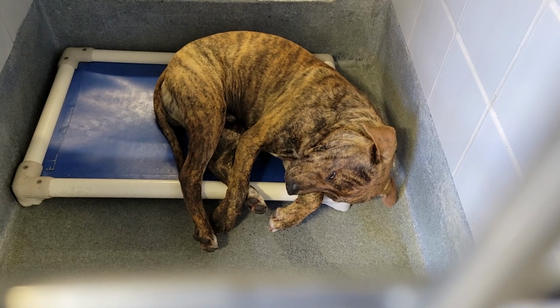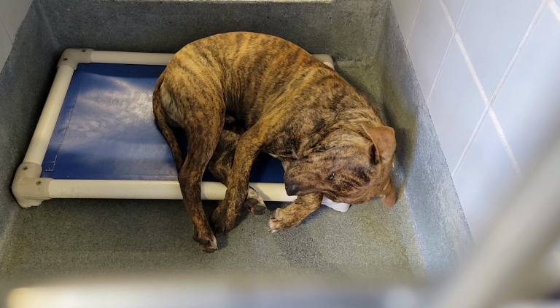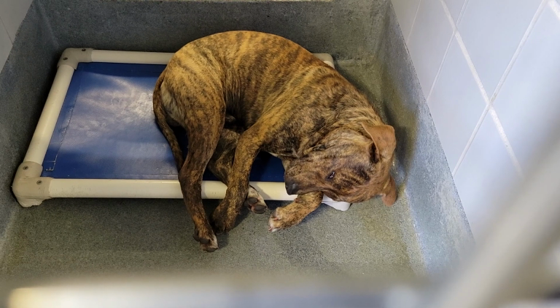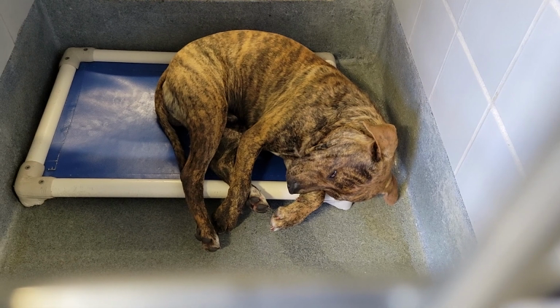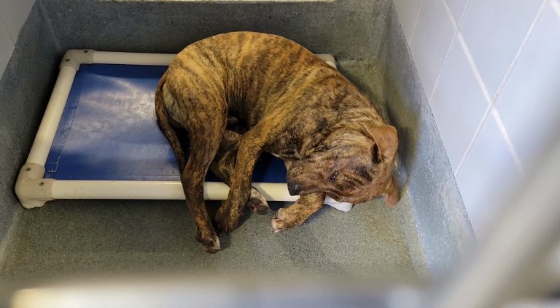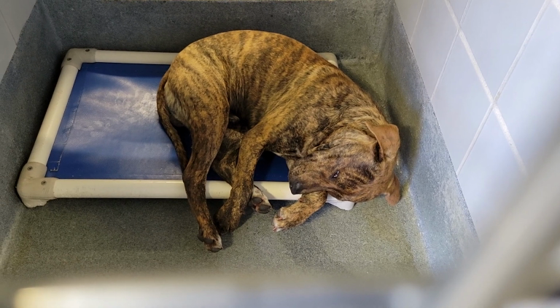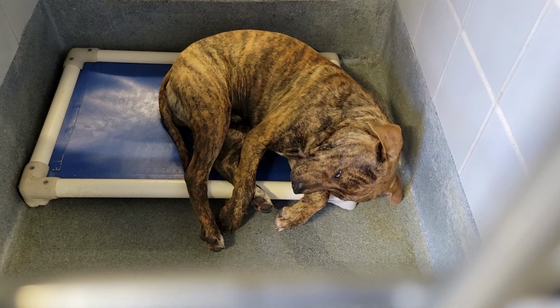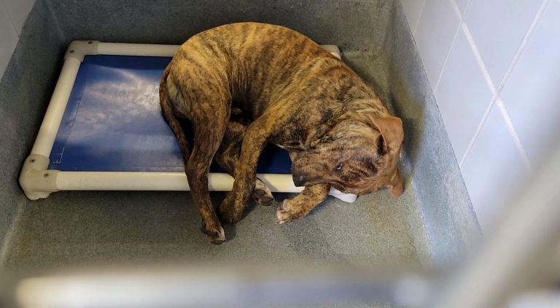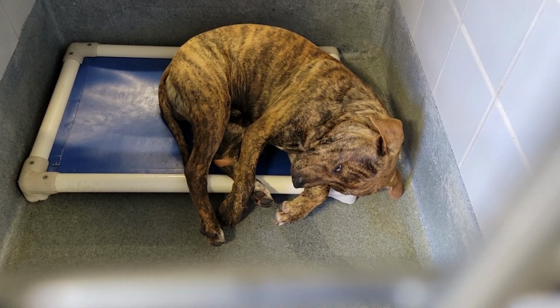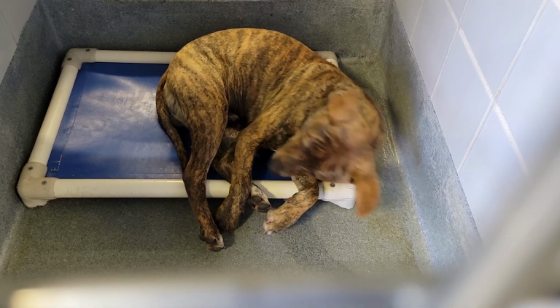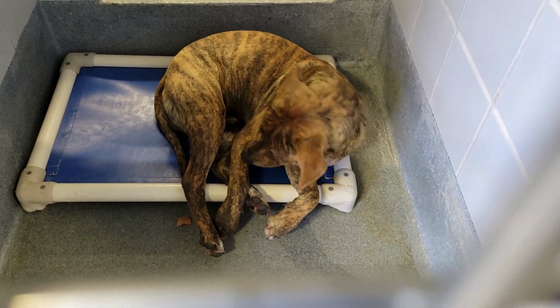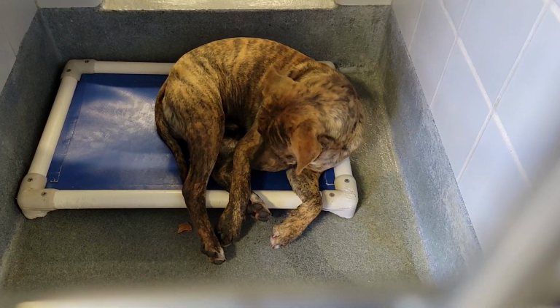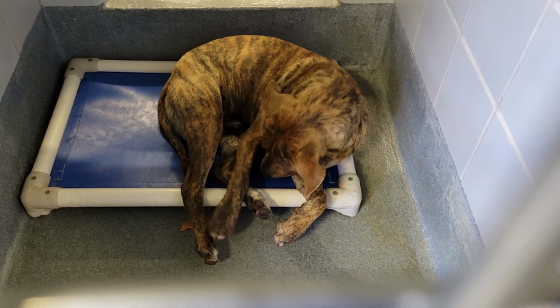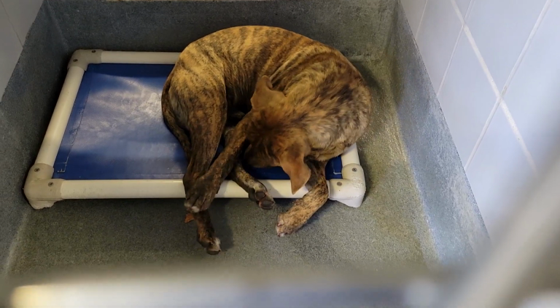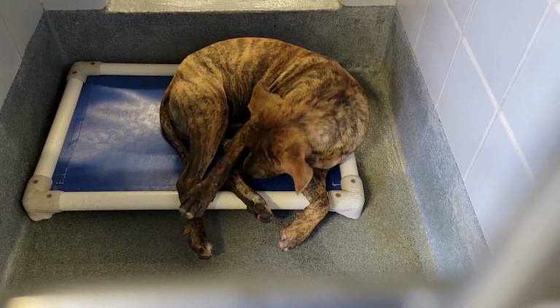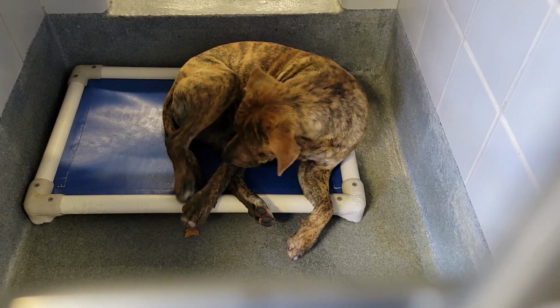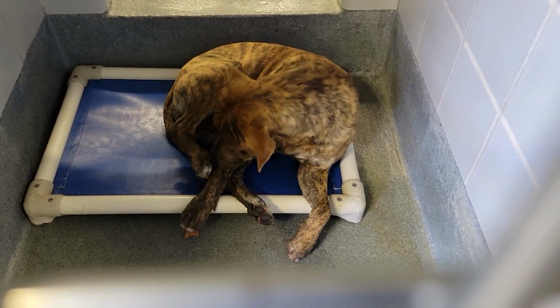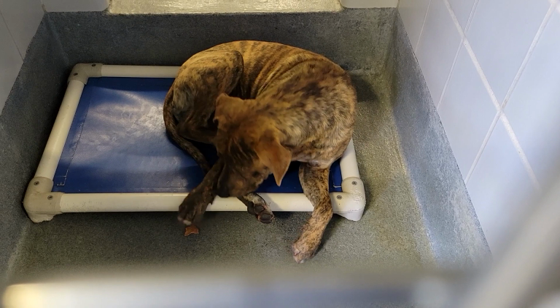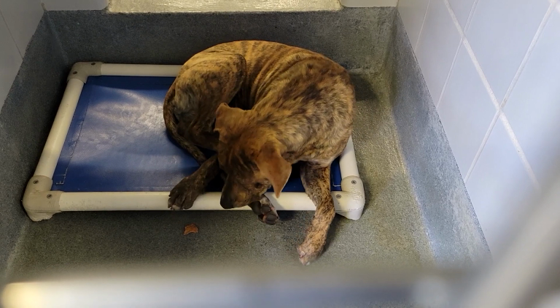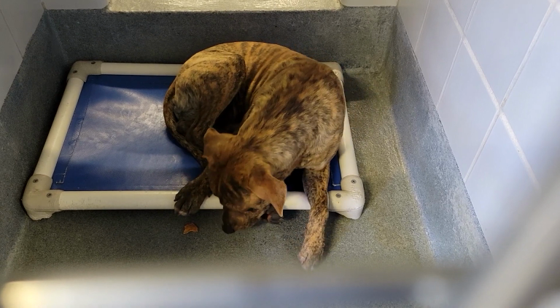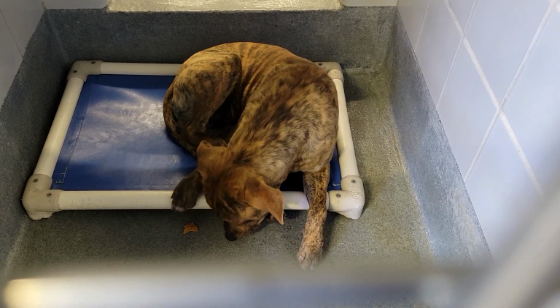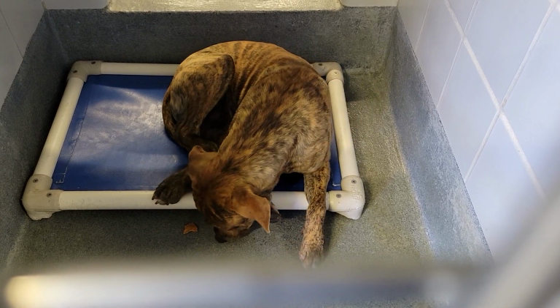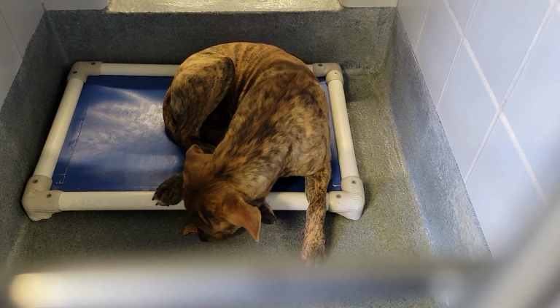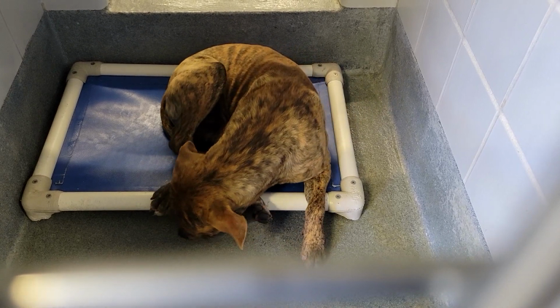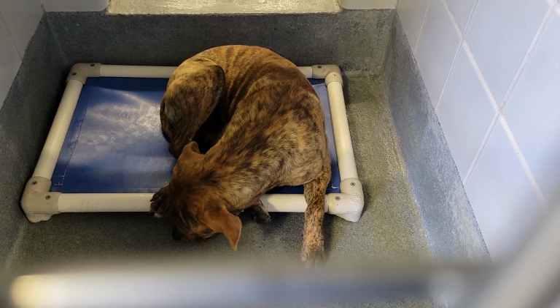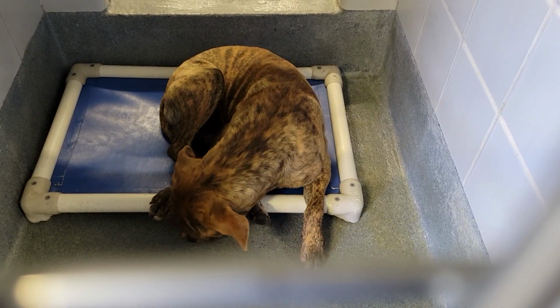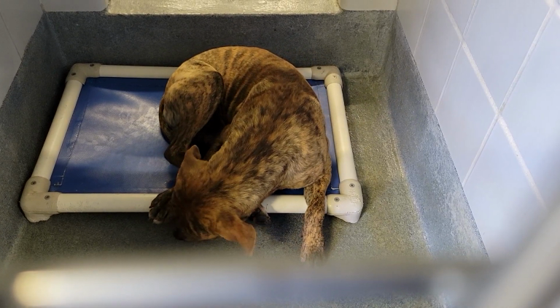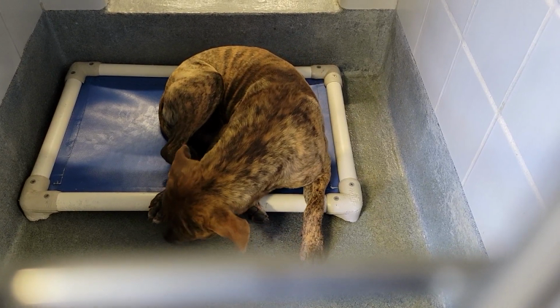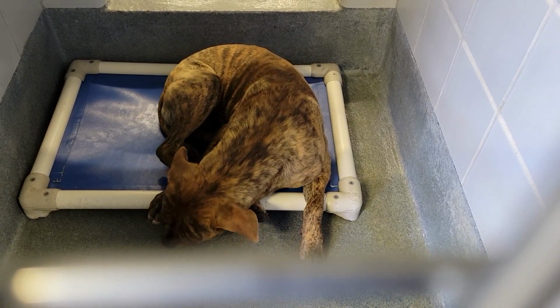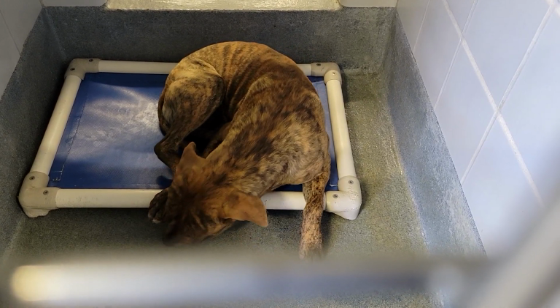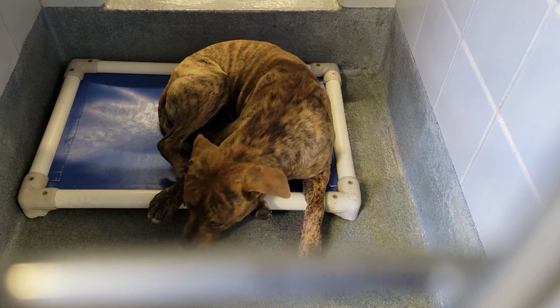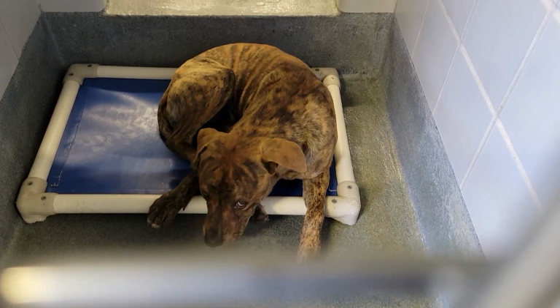This cutie is a male, about a year and a half old, came in around 29 pounds. It's a beautiful, beautiful brindle coat.